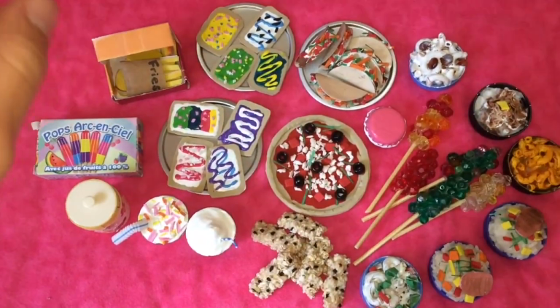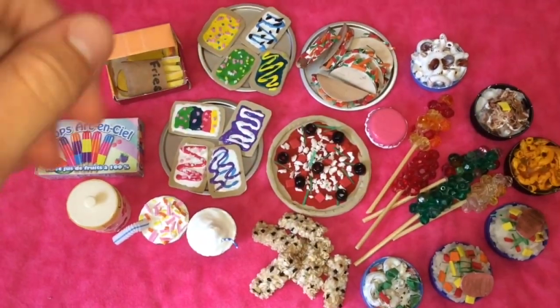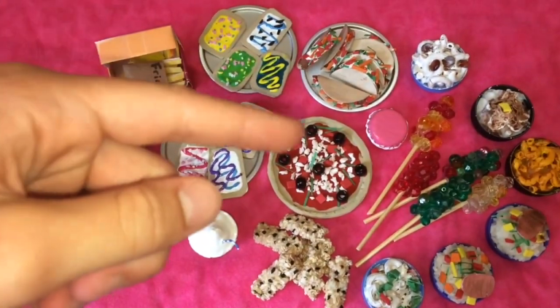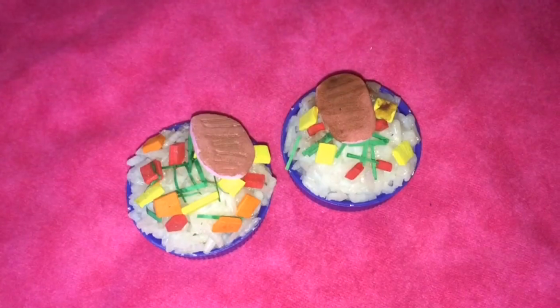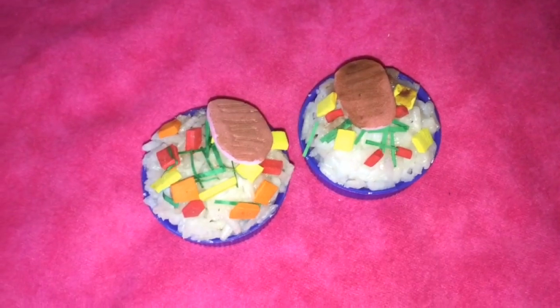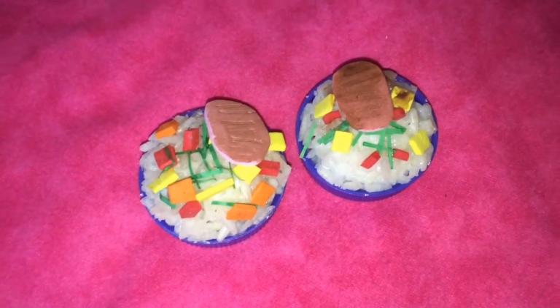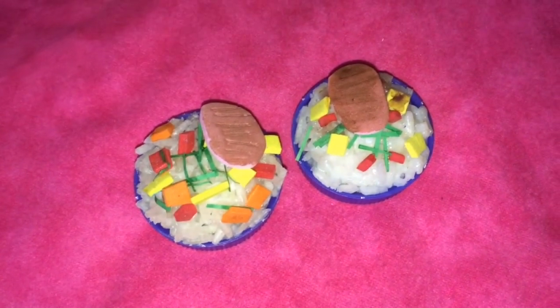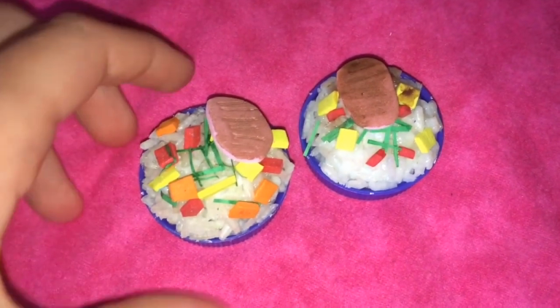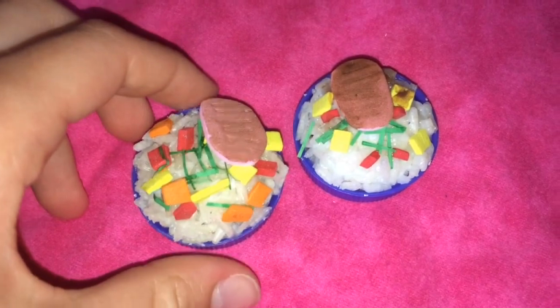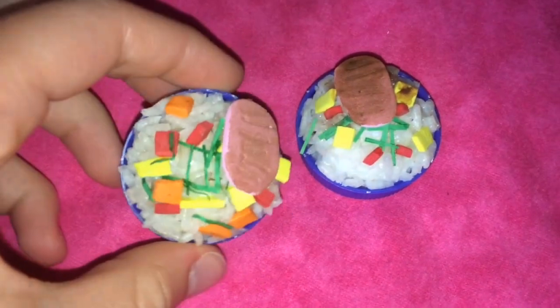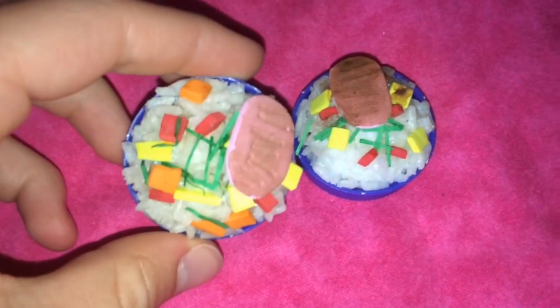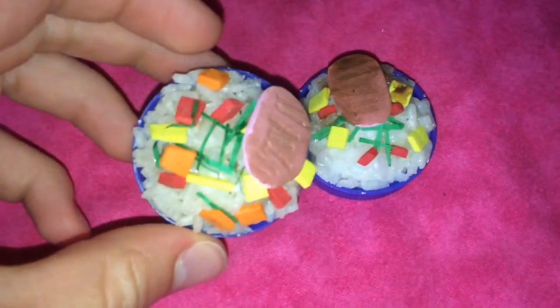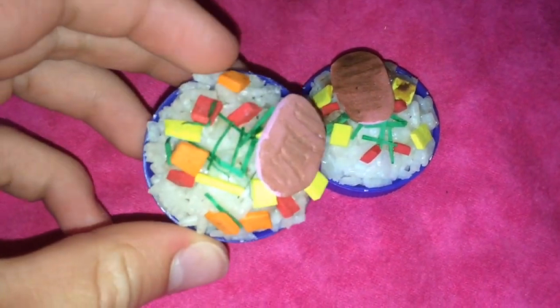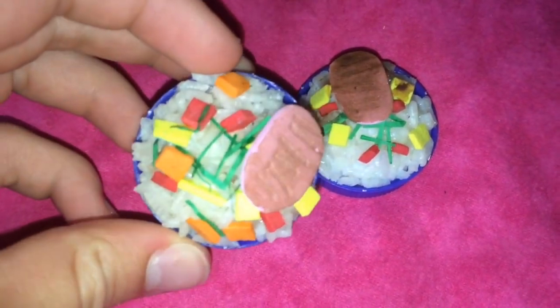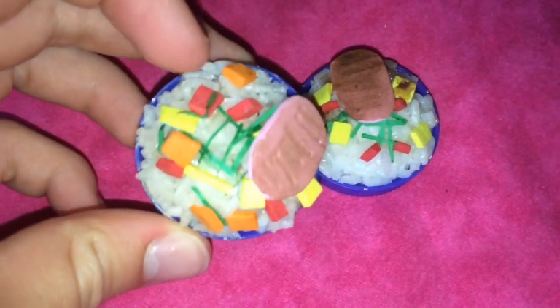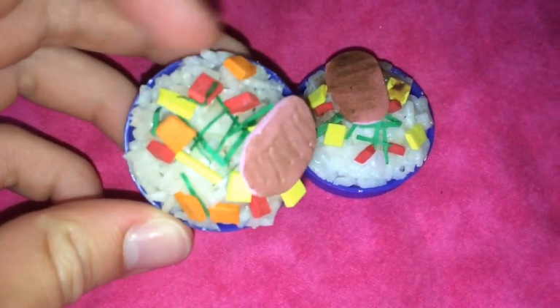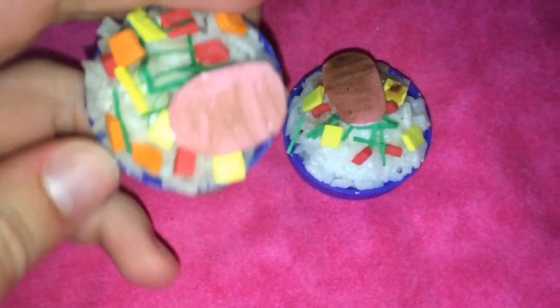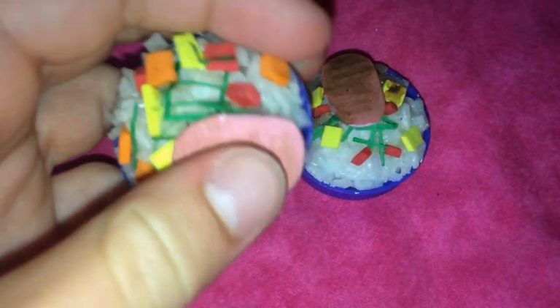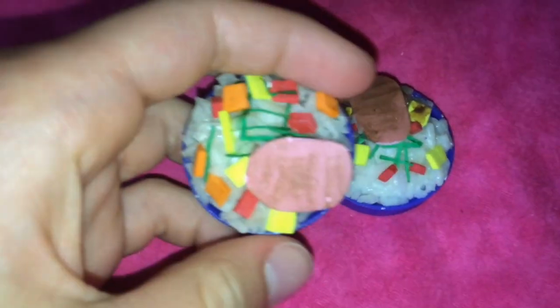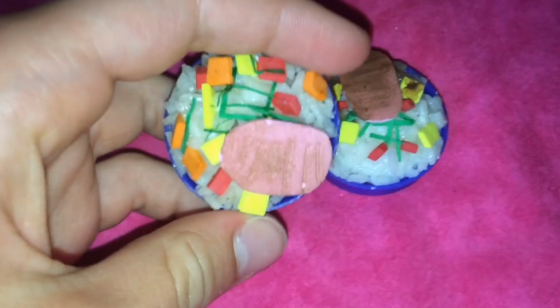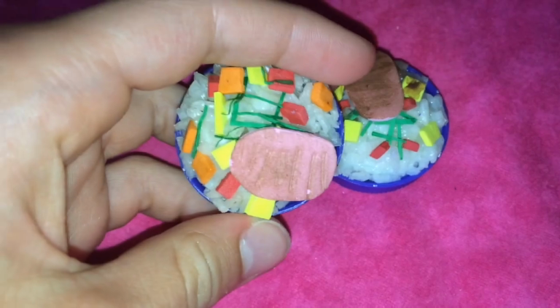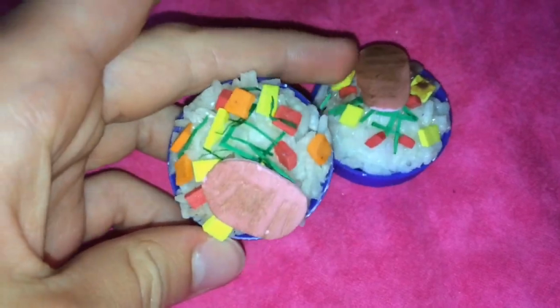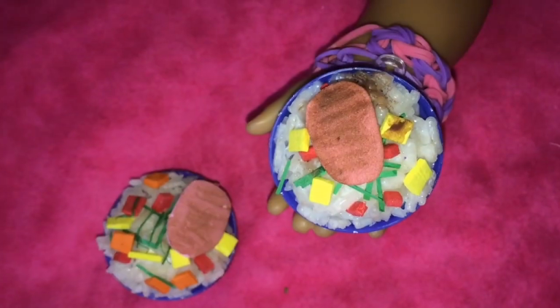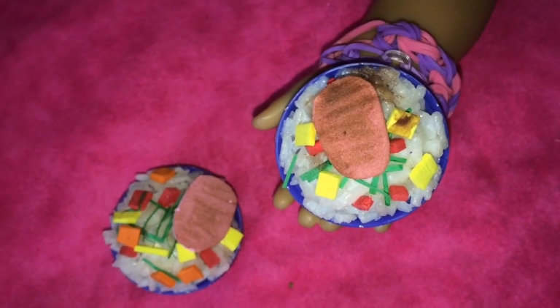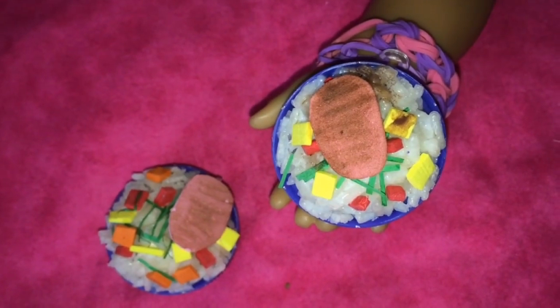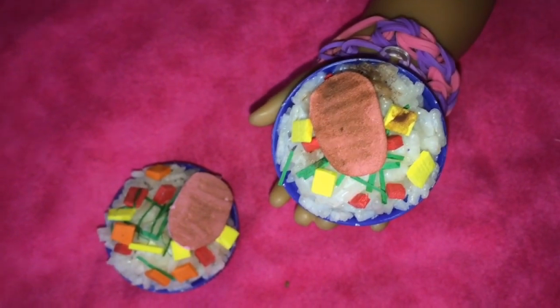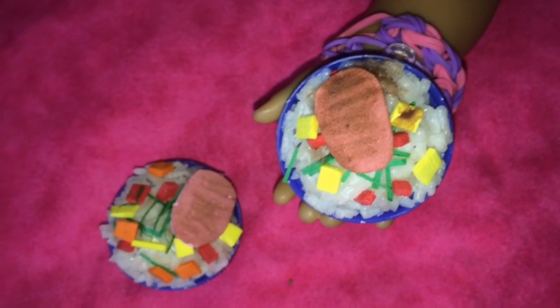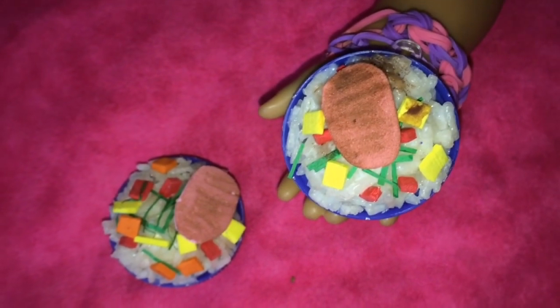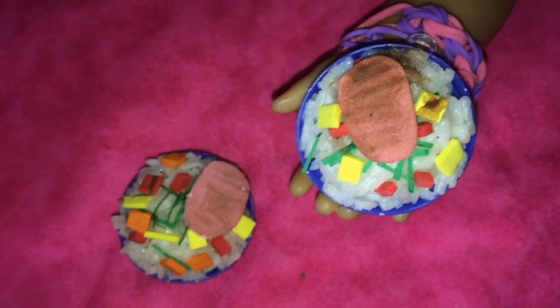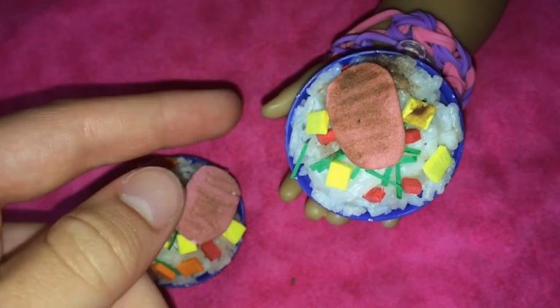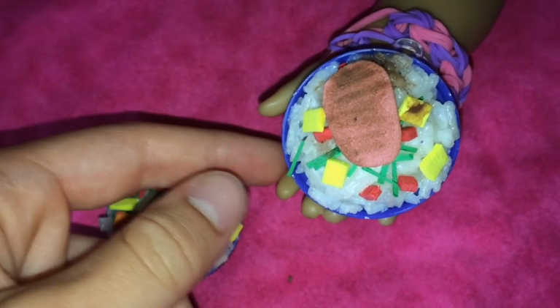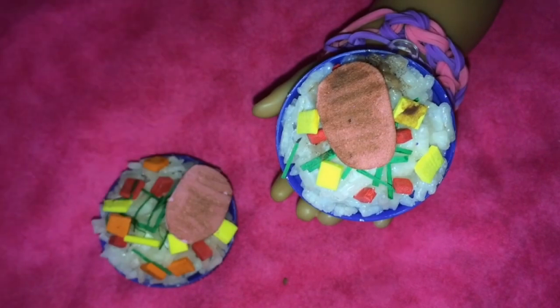Let's just go ahead and get started. So the first thing we have are these little rice dishes. There is rice, carrots, tomato, parsley, and some grilled ham. This is how big it is in comparison to her hand, so it serves about one to two dolls.